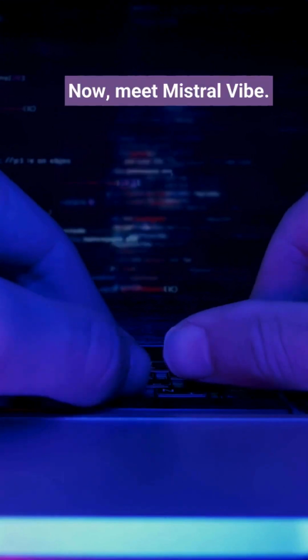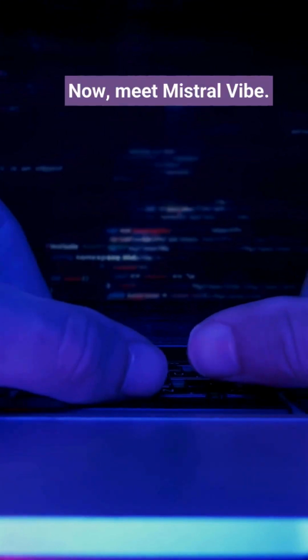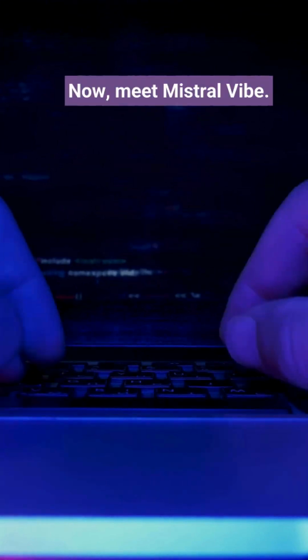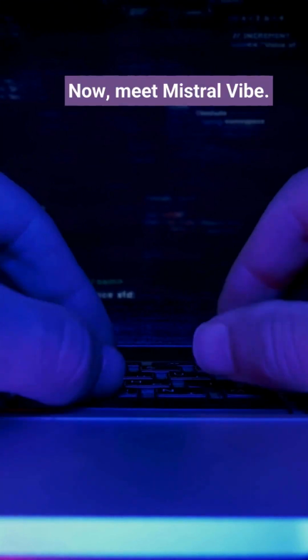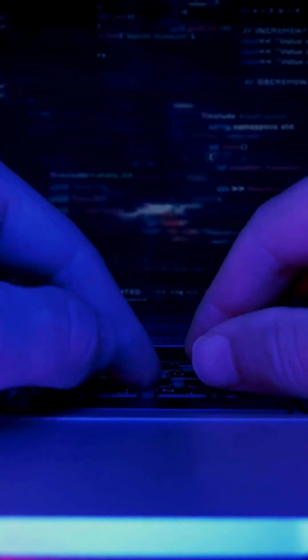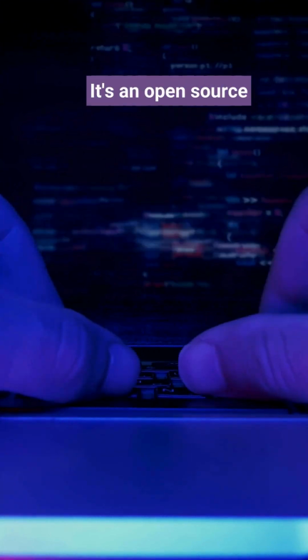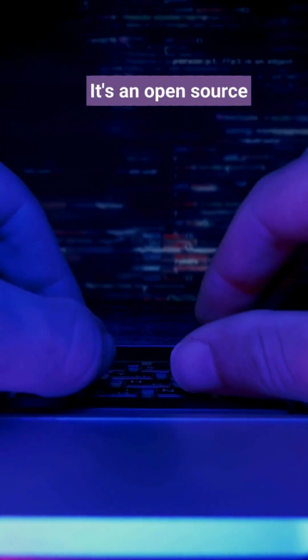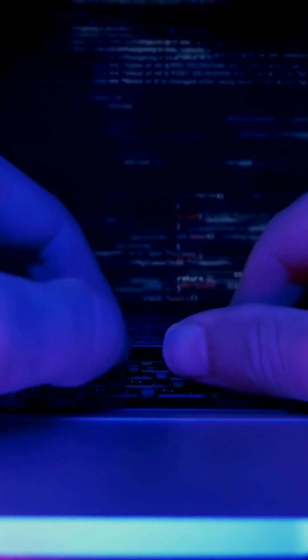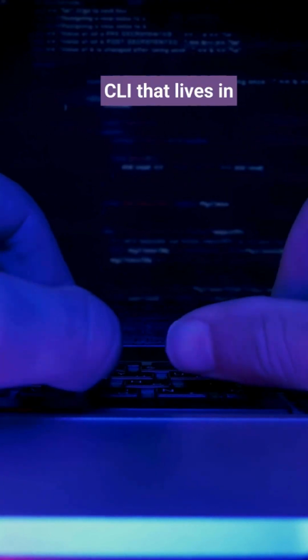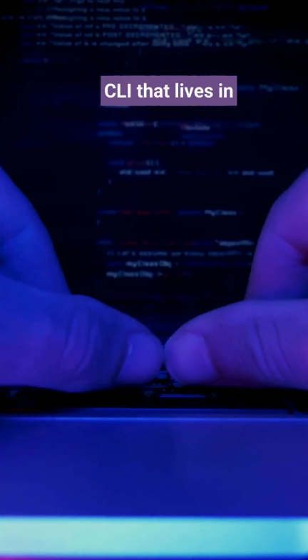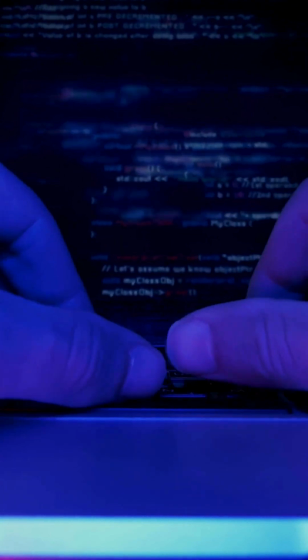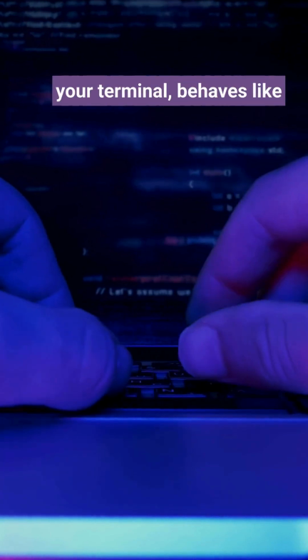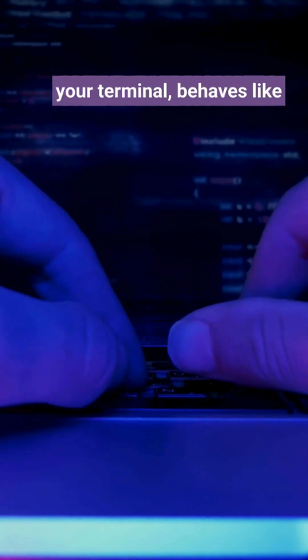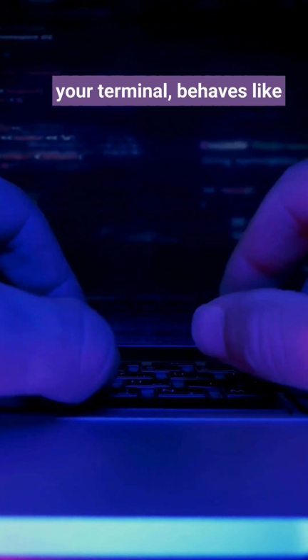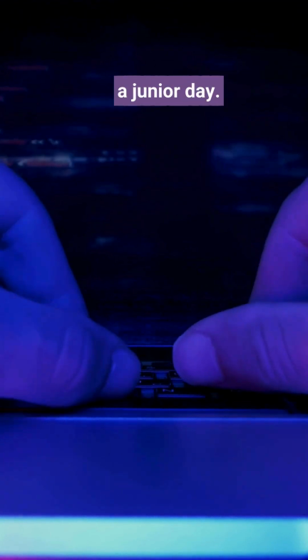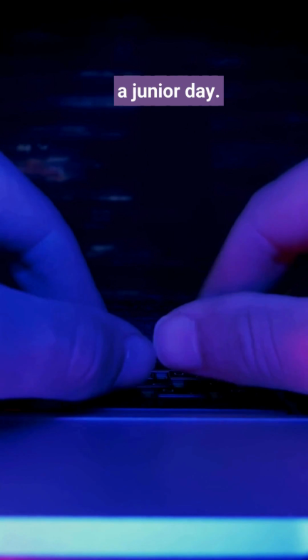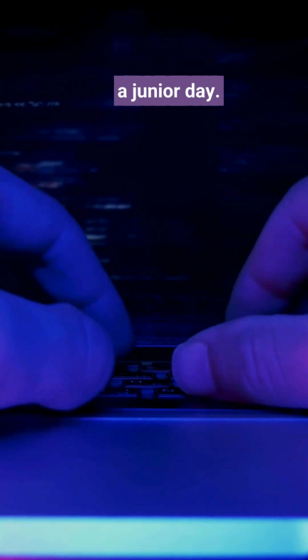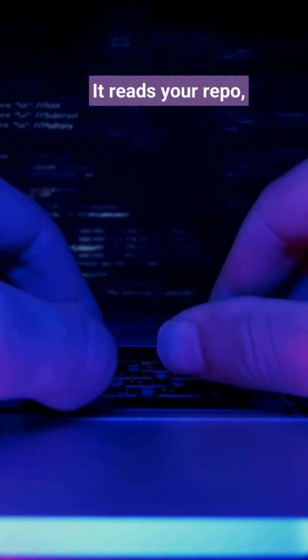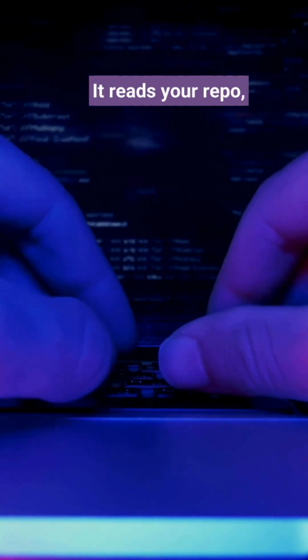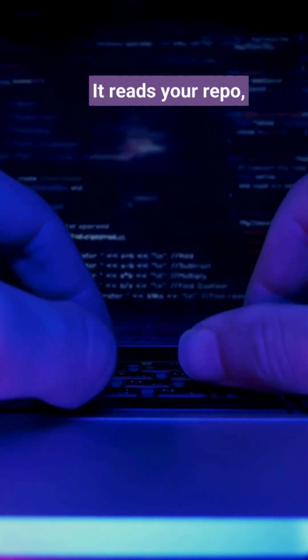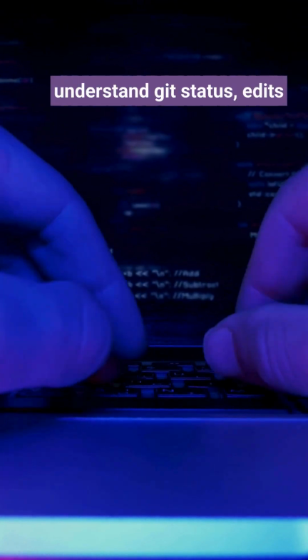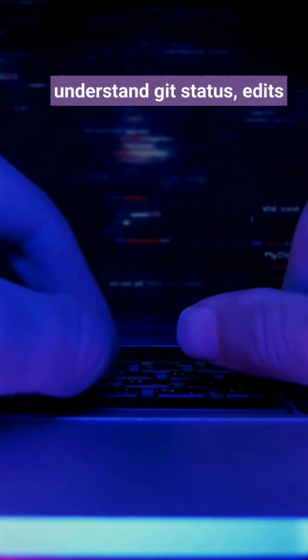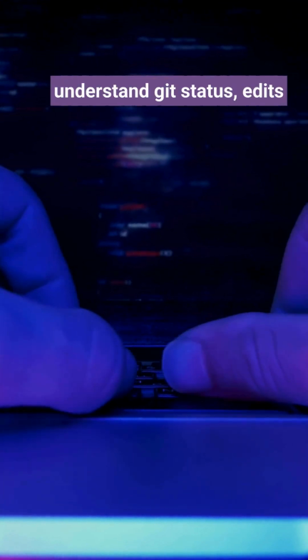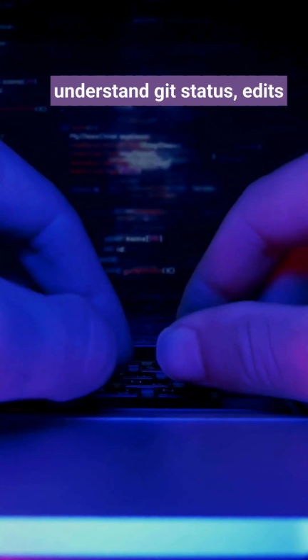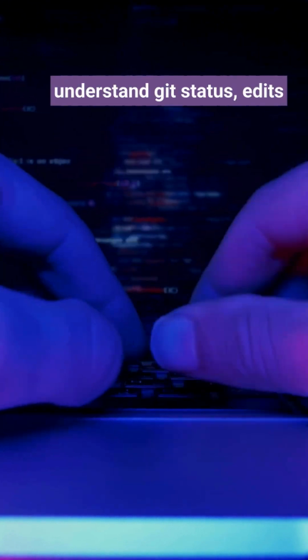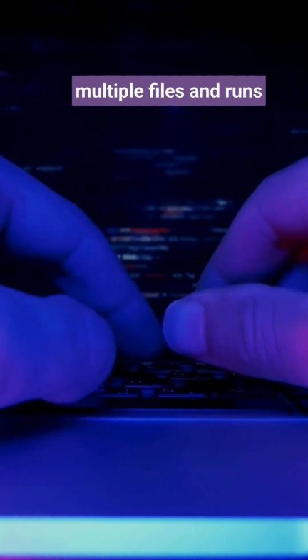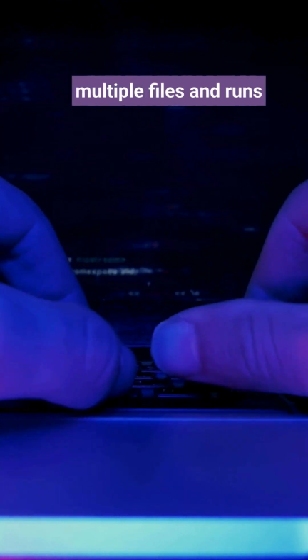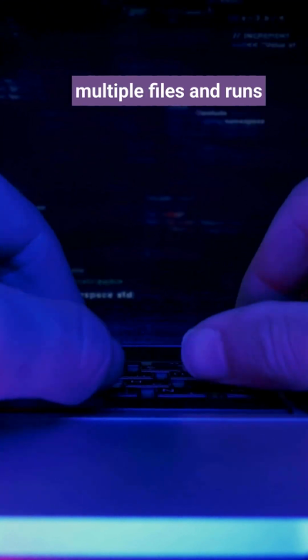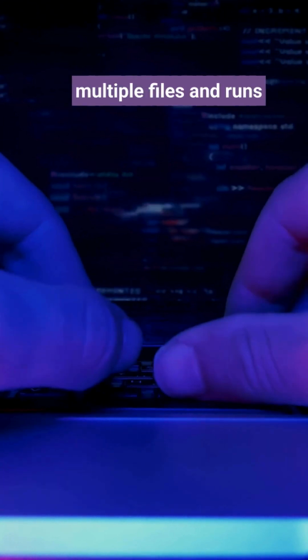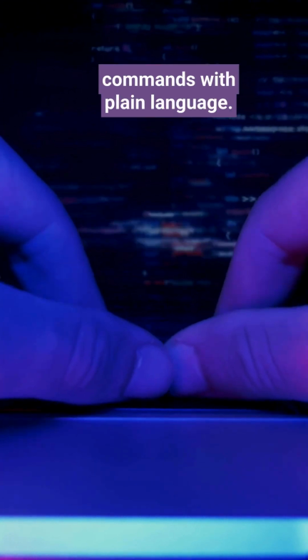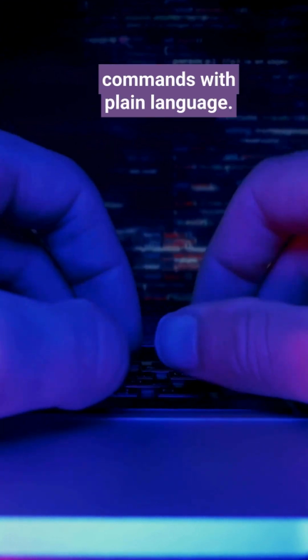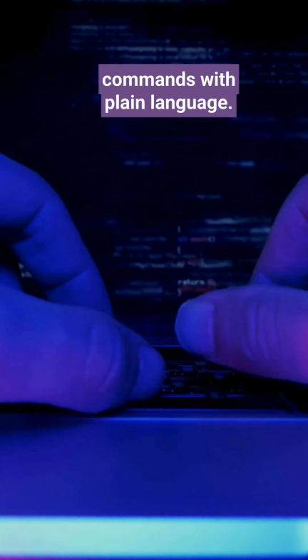Now meet Mistral Vibe — it's an open-source CLI that lives in your terminal and behaves like a junior dev. It reads your repo, understands git status, edits multiple files, and runs commands with plain language.